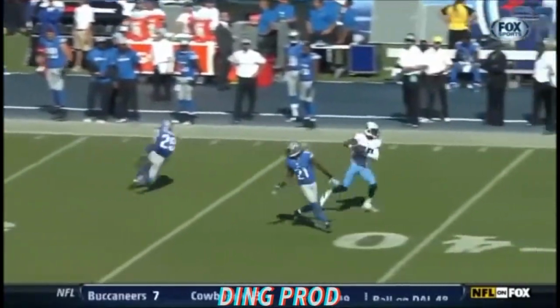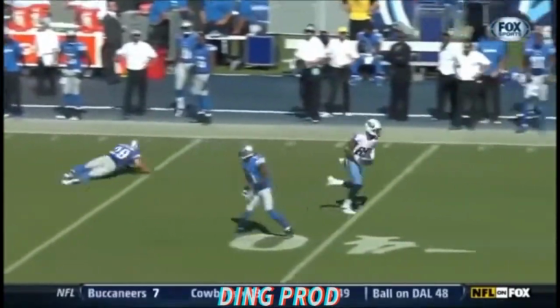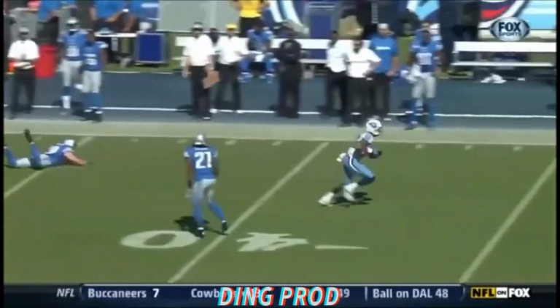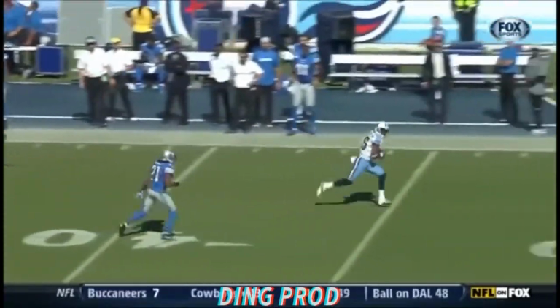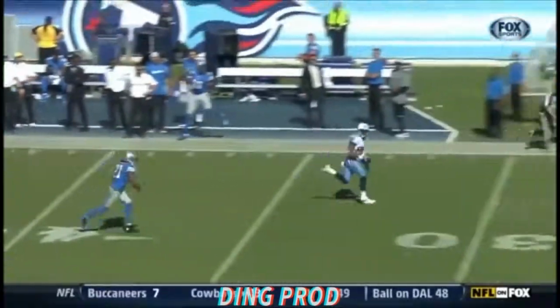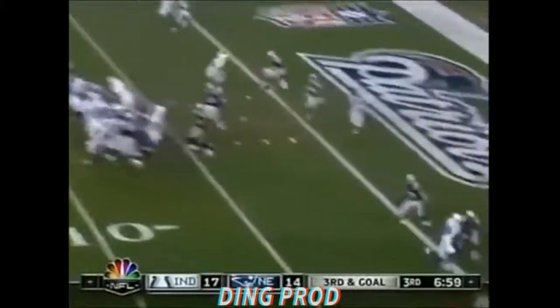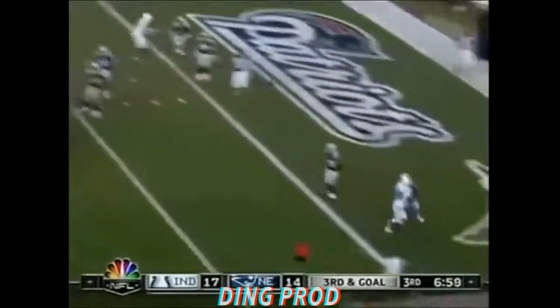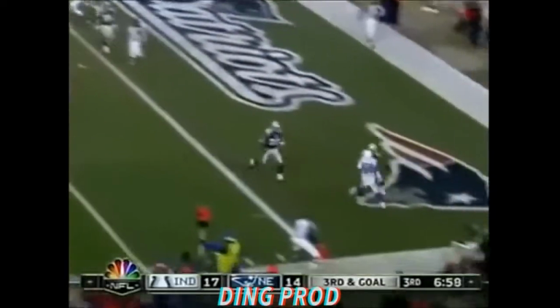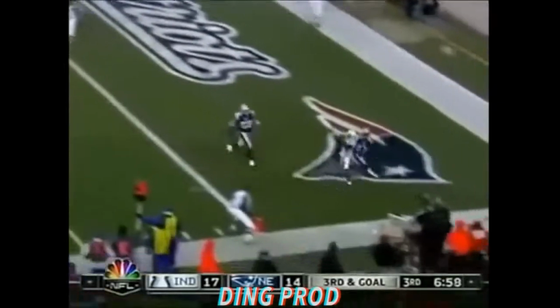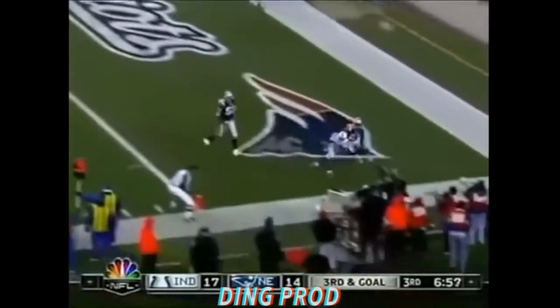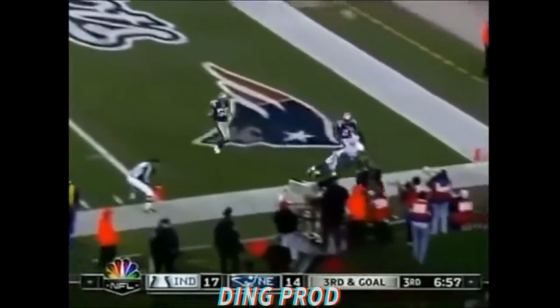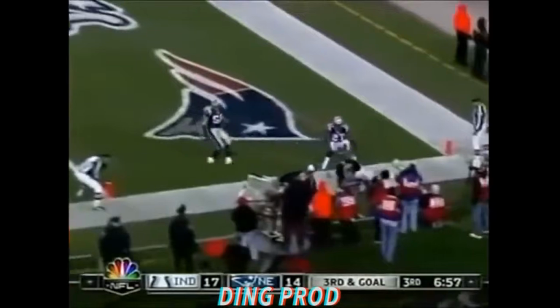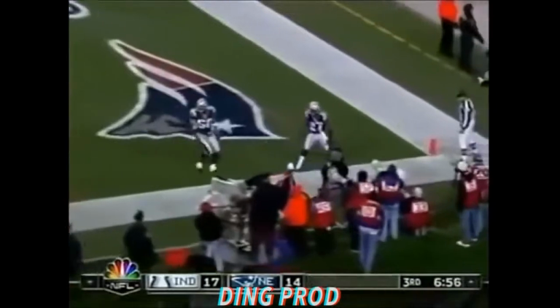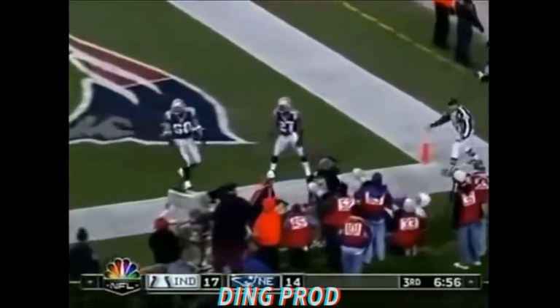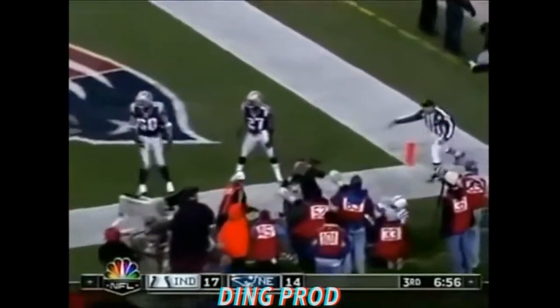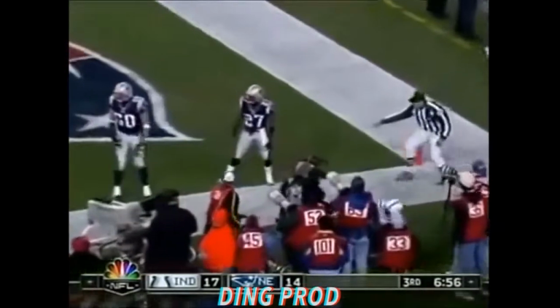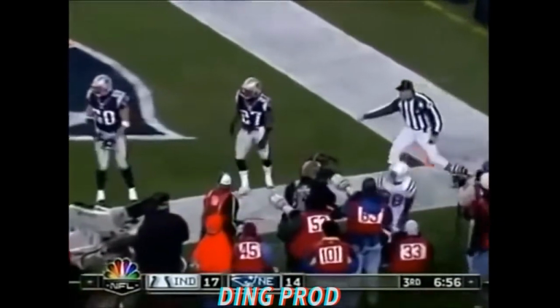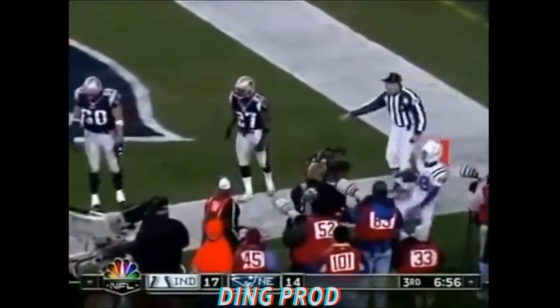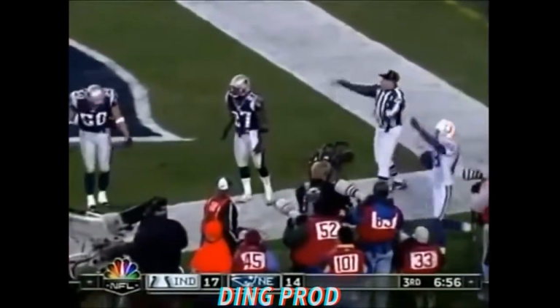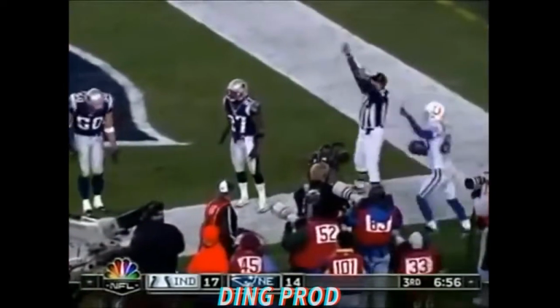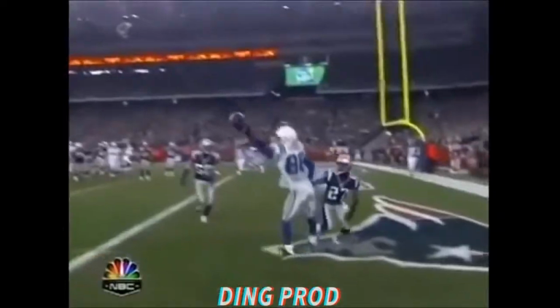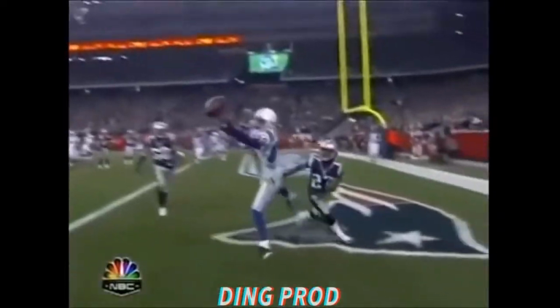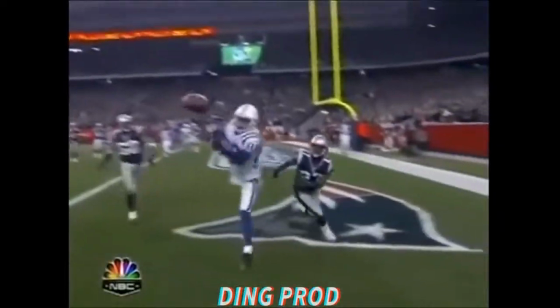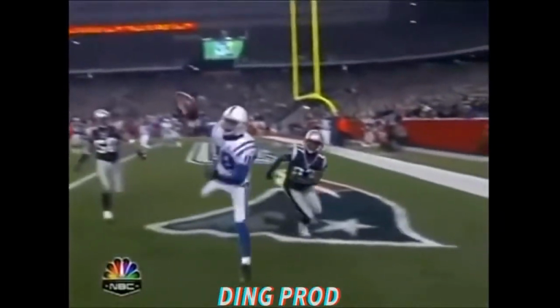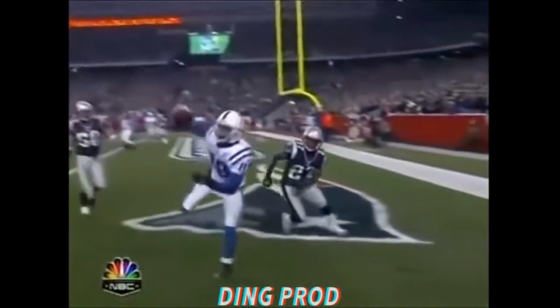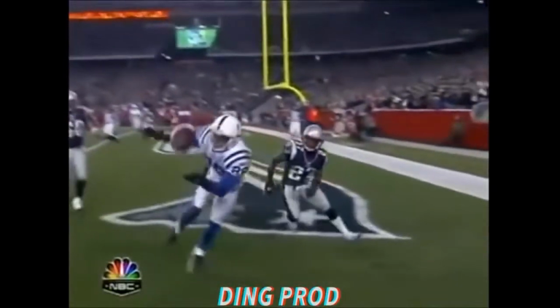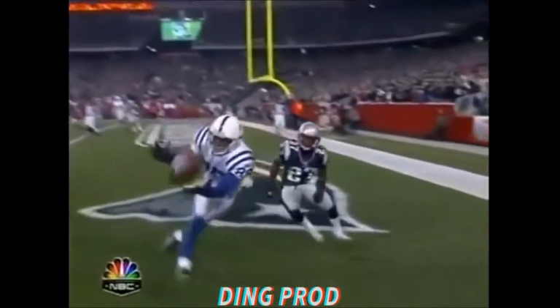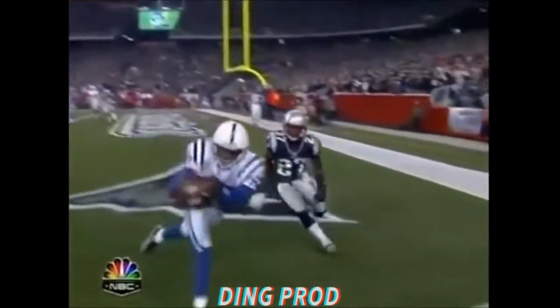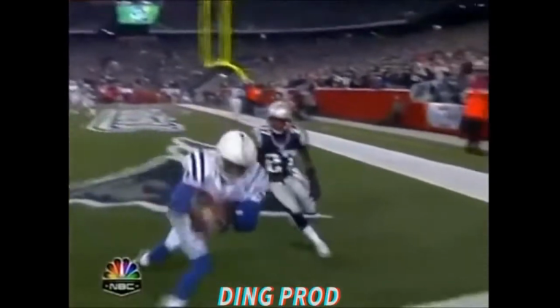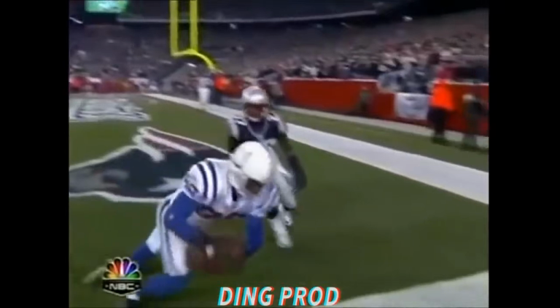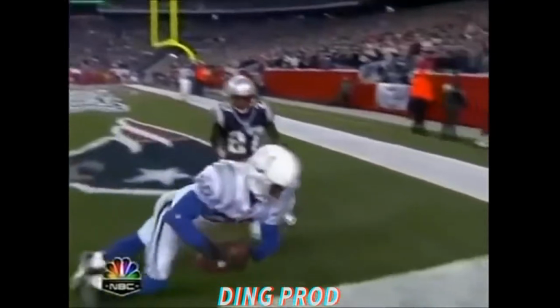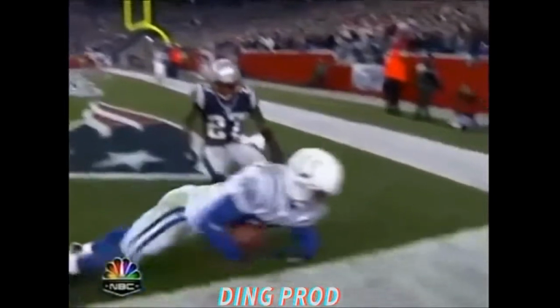Making that catch — only Marvin Harrison can catch it, and only Marvin Harrison.